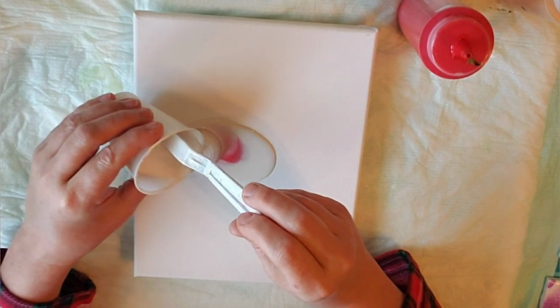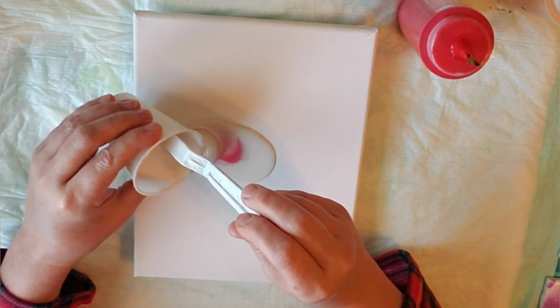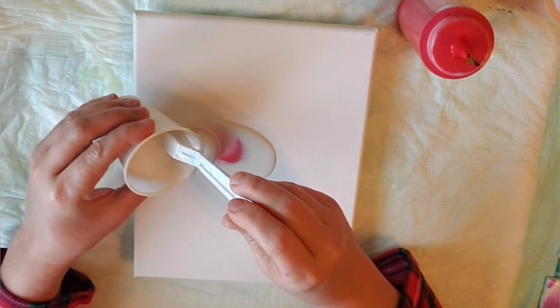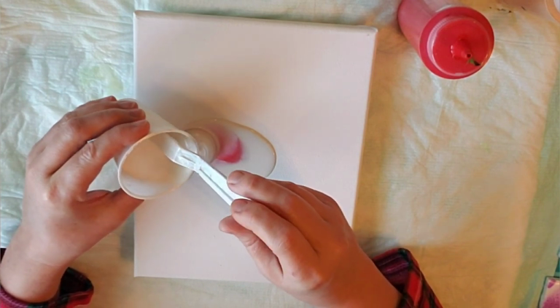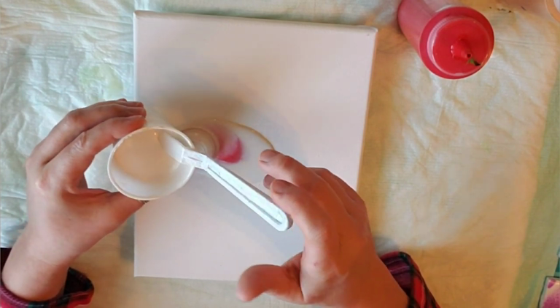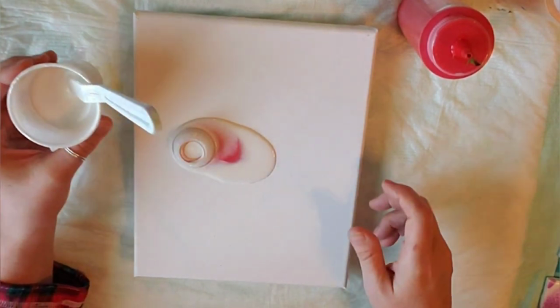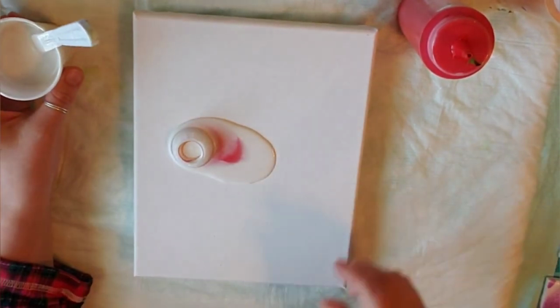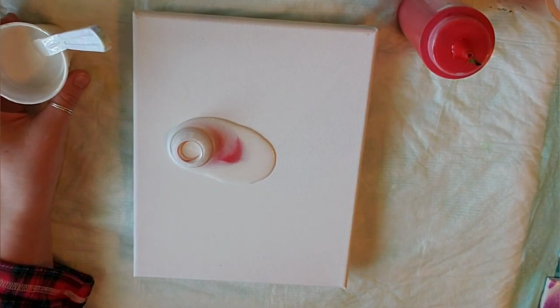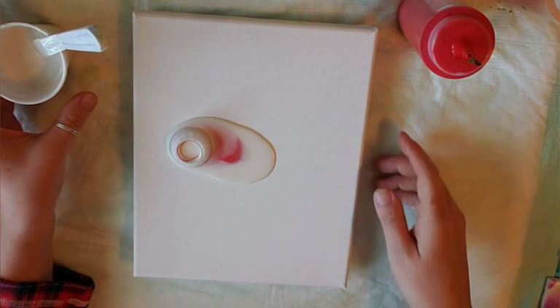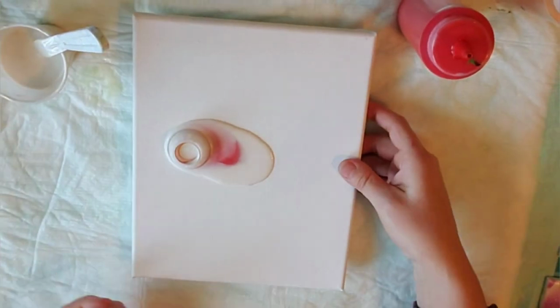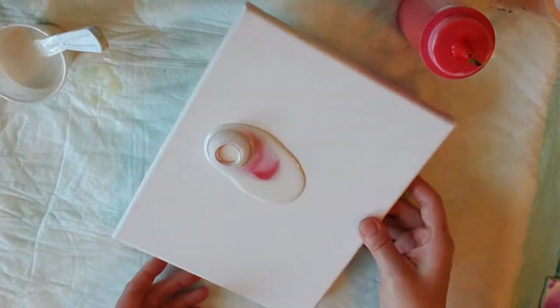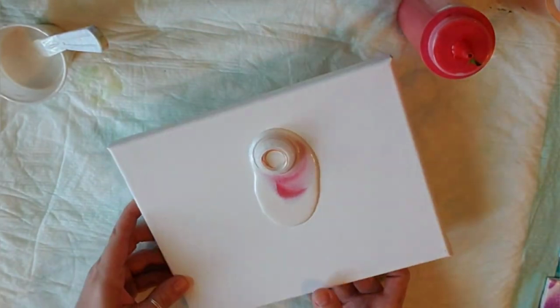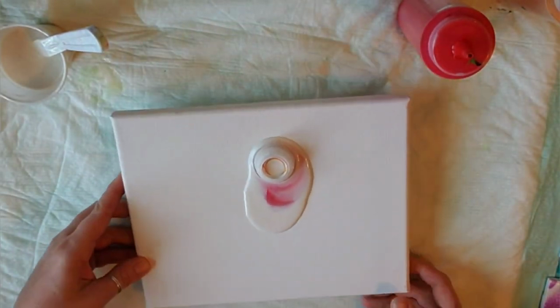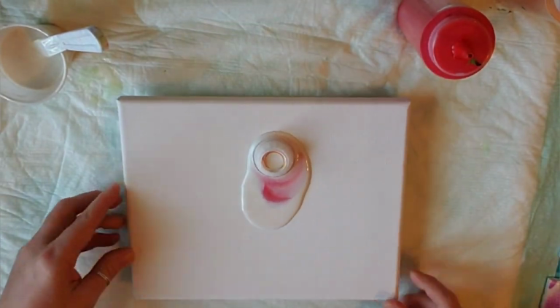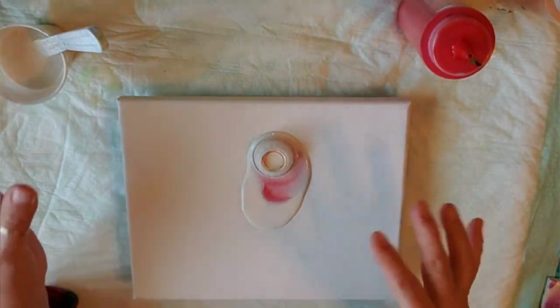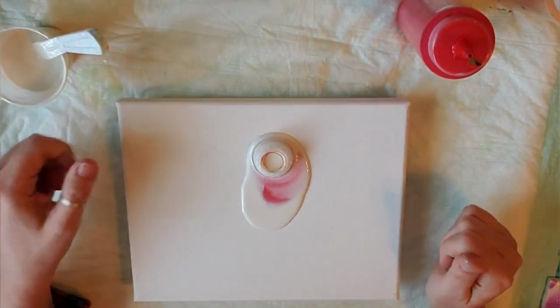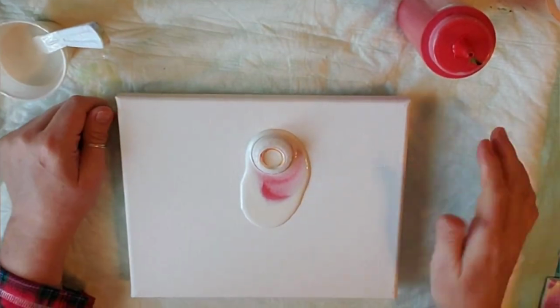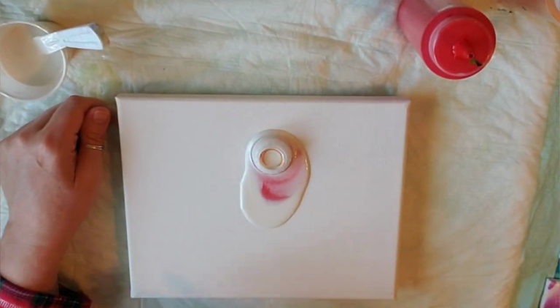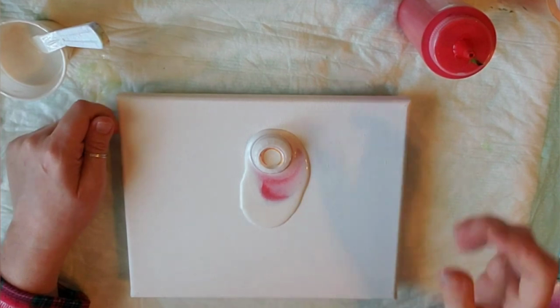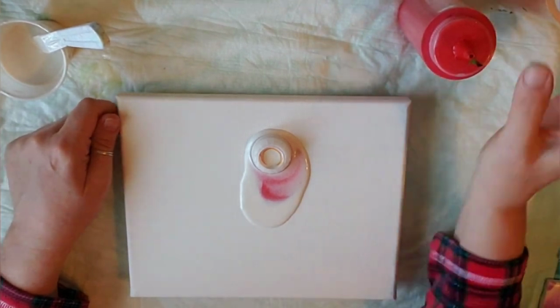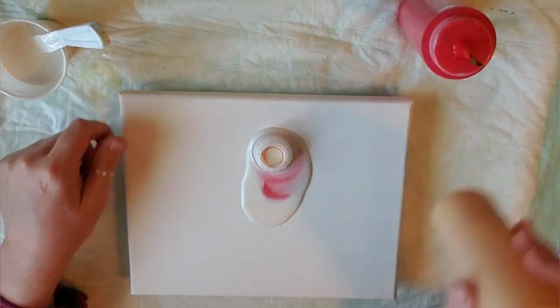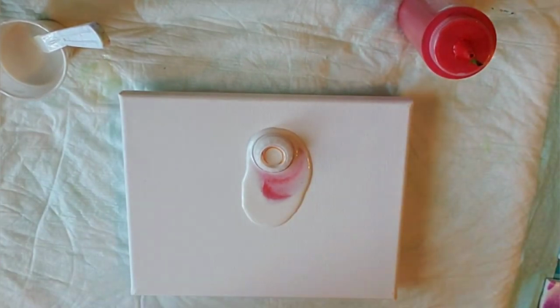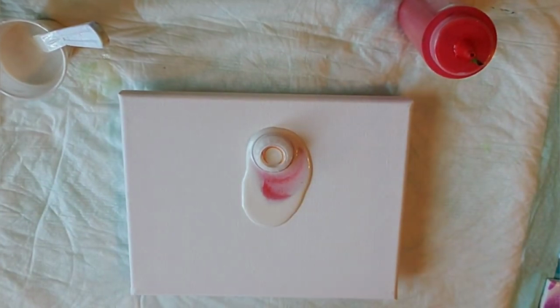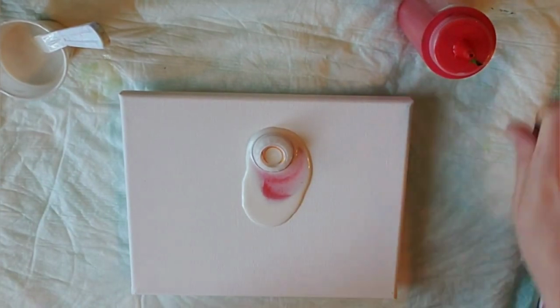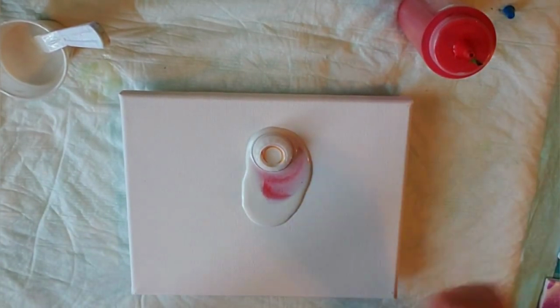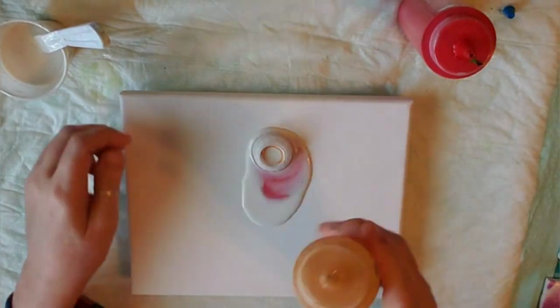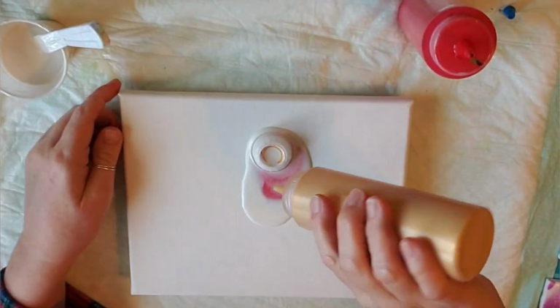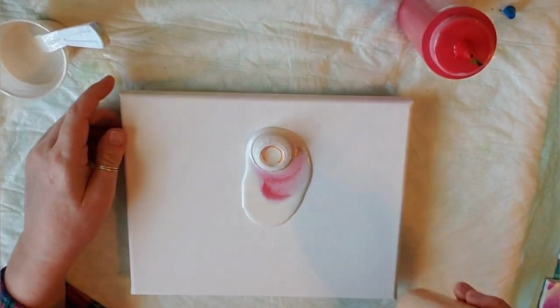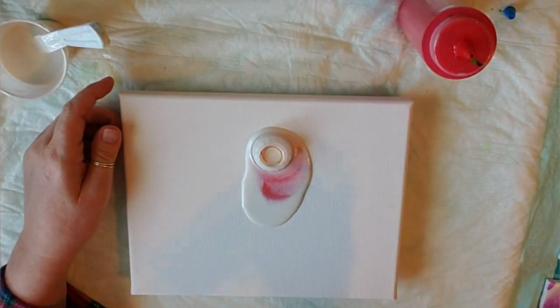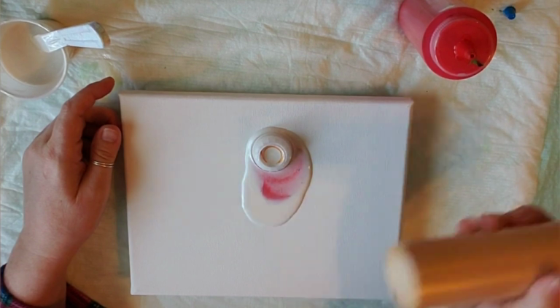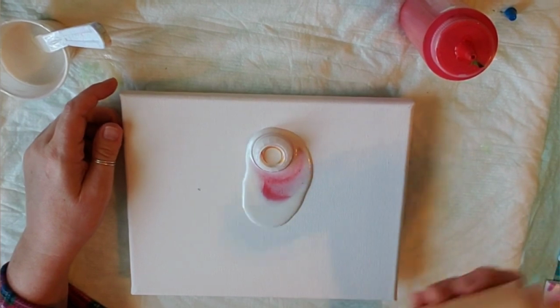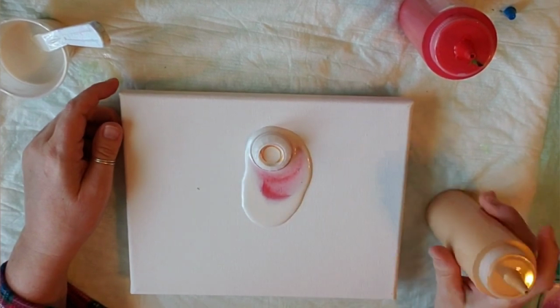I'm just going to let the cup wander around. I am going to keep turning it because the house is not level, so maybe it'll just keep wandering over the canvas. I'm going to use some of this gold. Oops, I forgot to shake it. There we go.